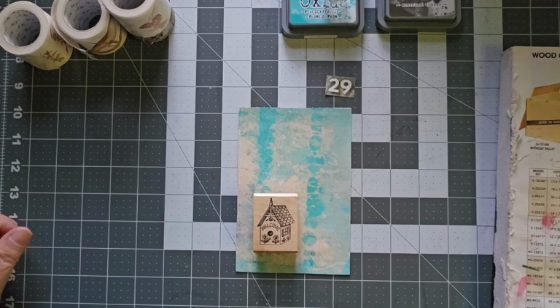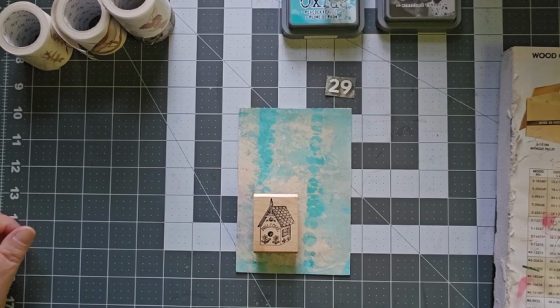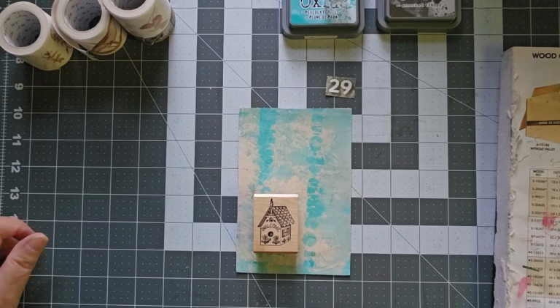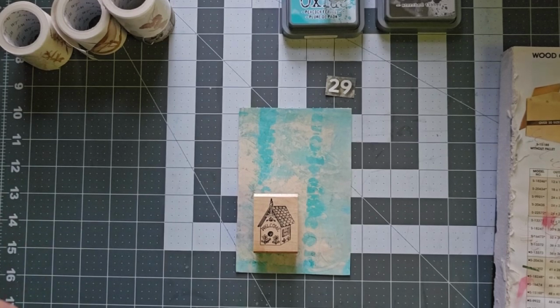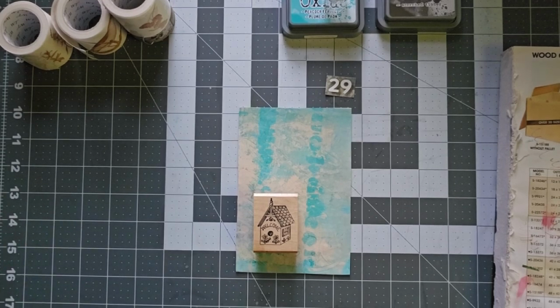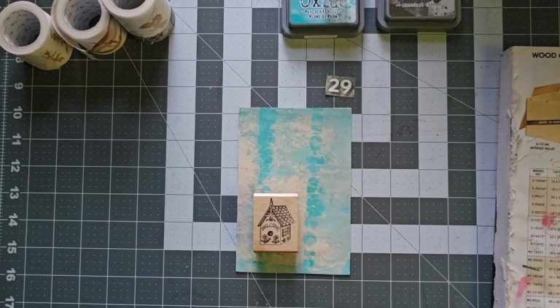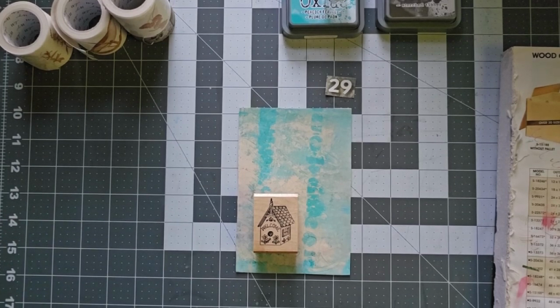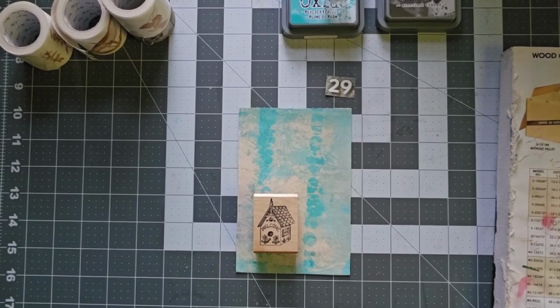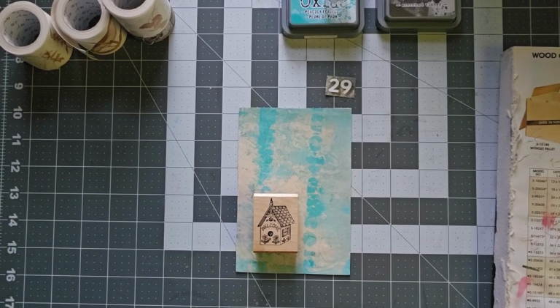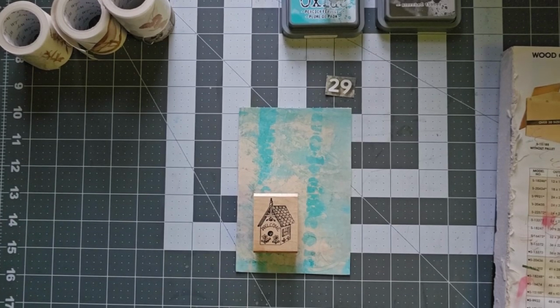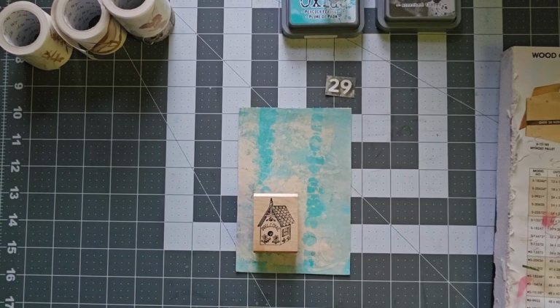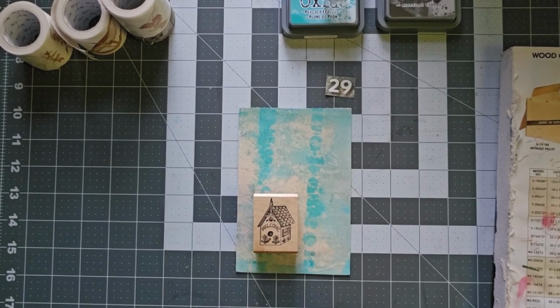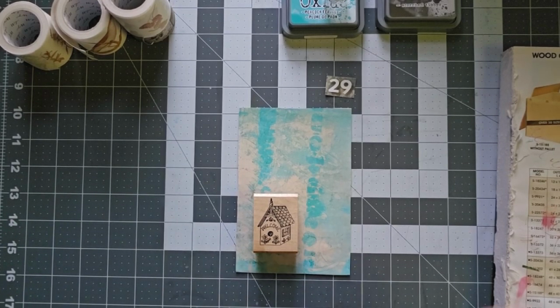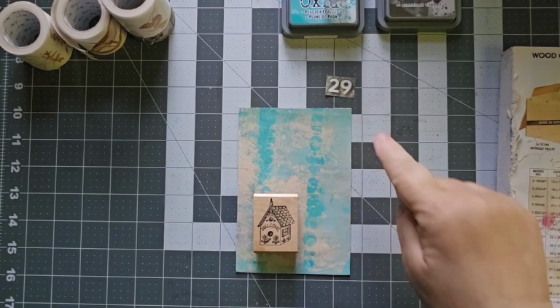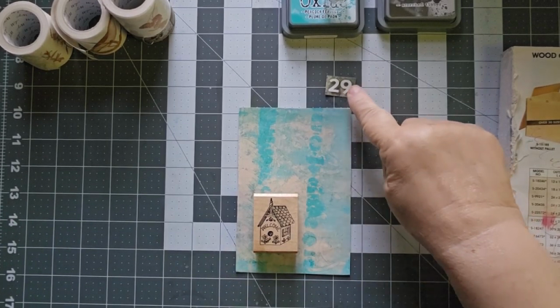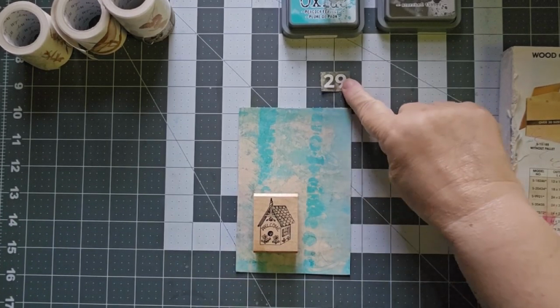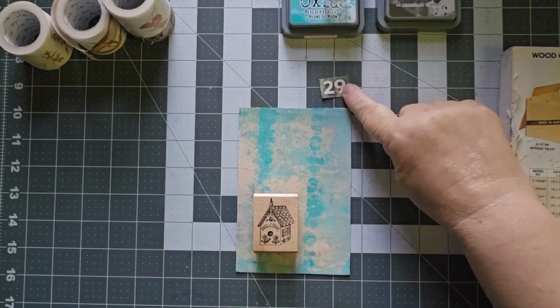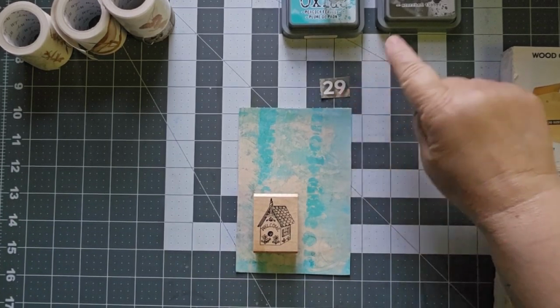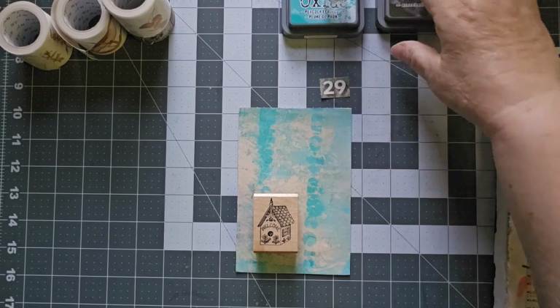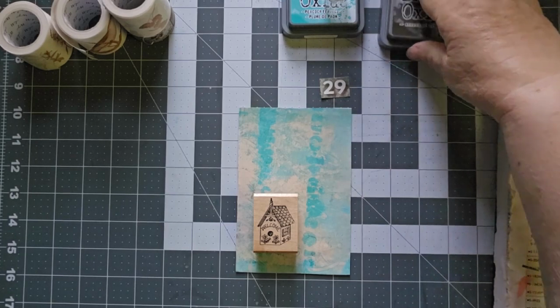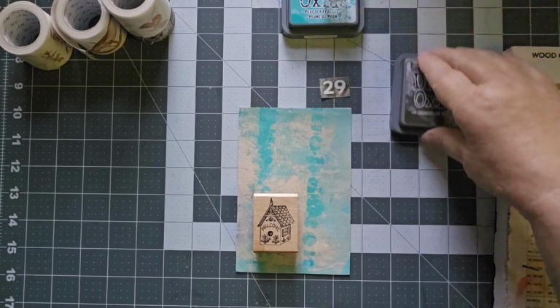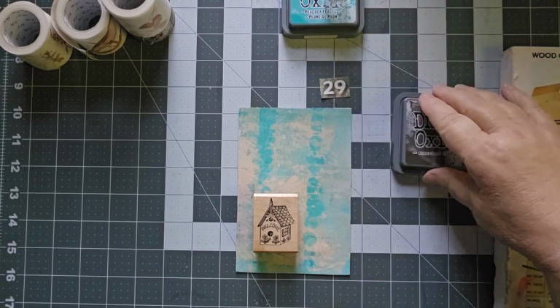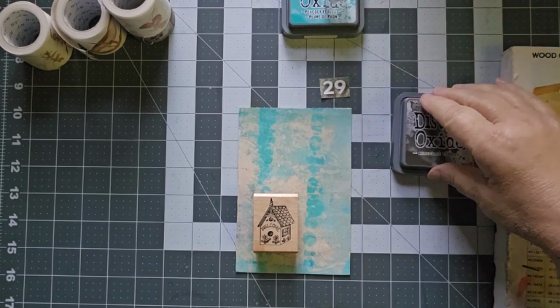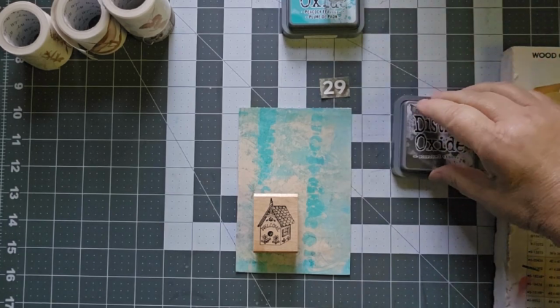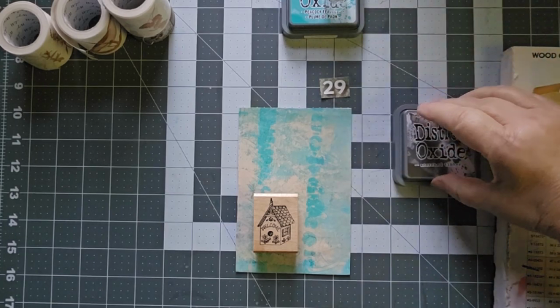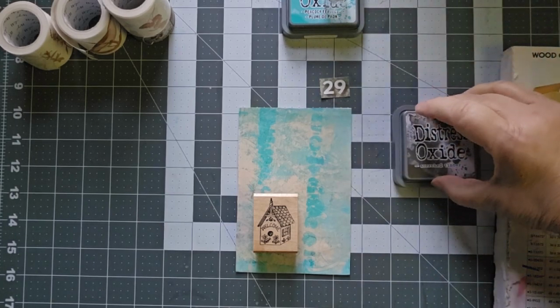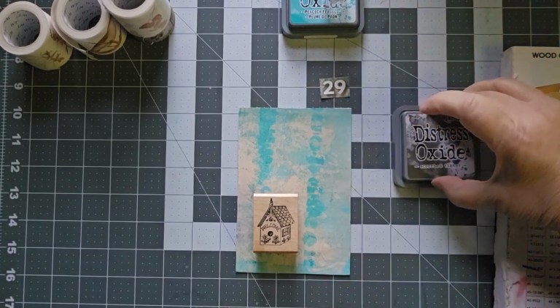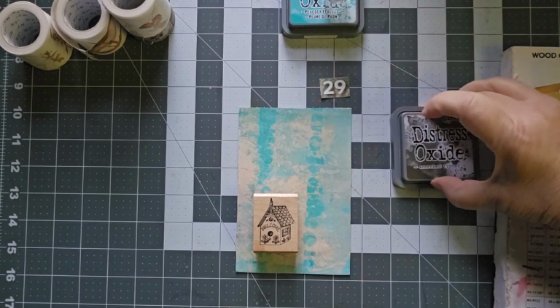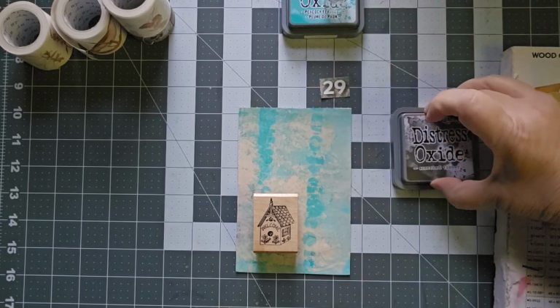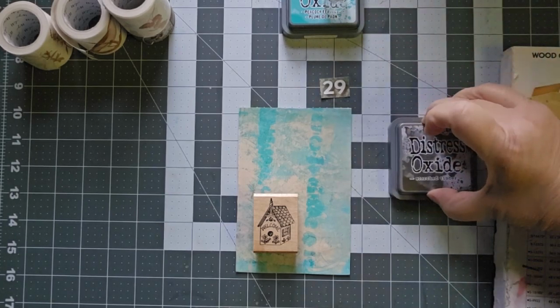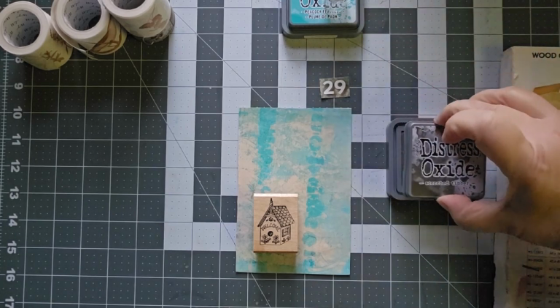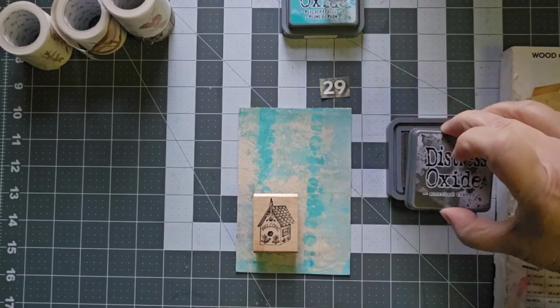Hello, this is Cindy. Welcome to my channel, and today is day 29 of the Jelly Postcard Play Challenge.